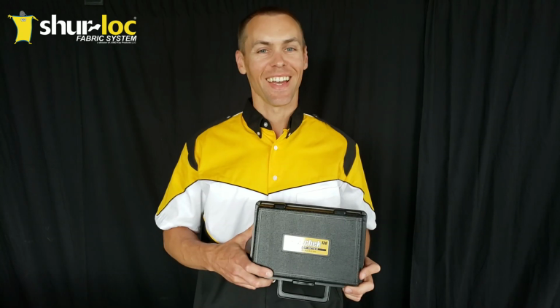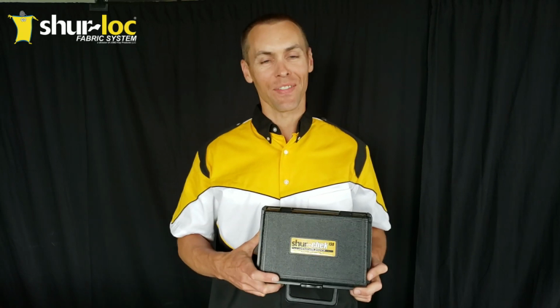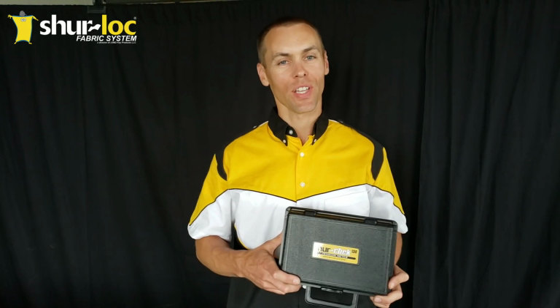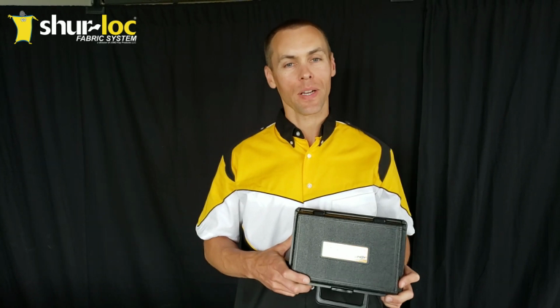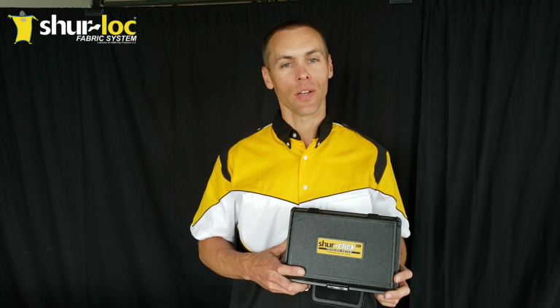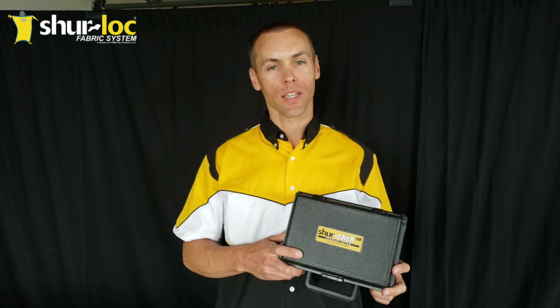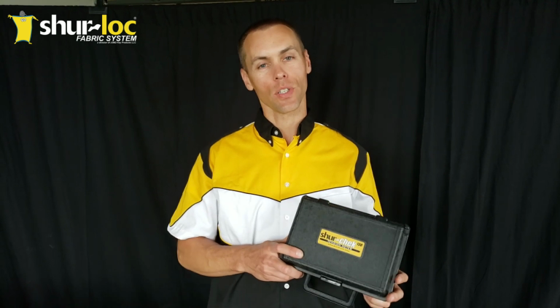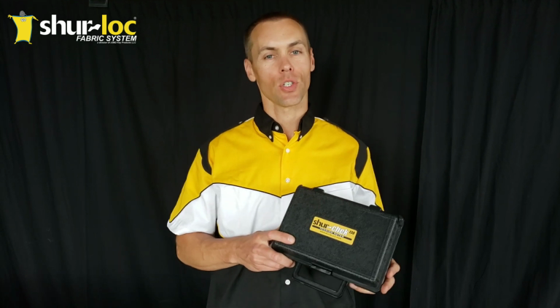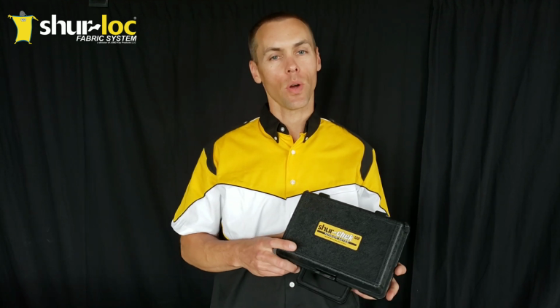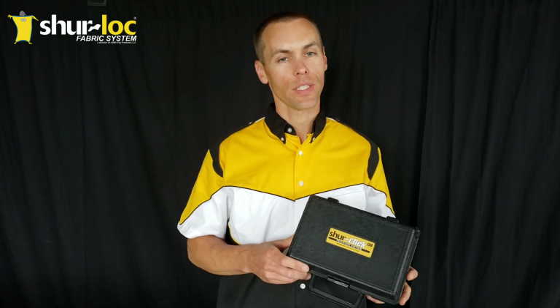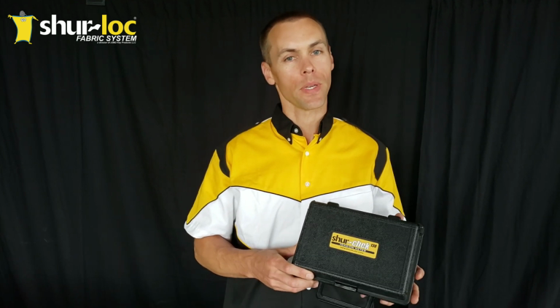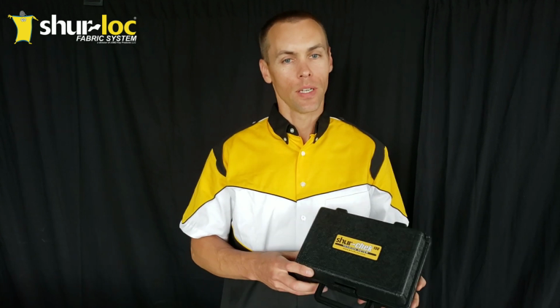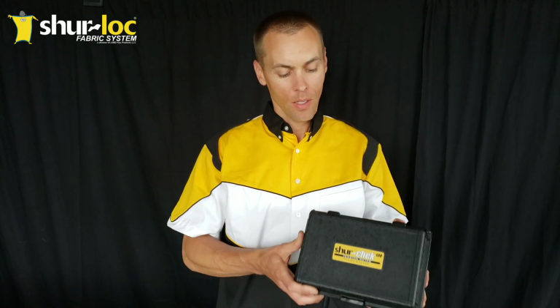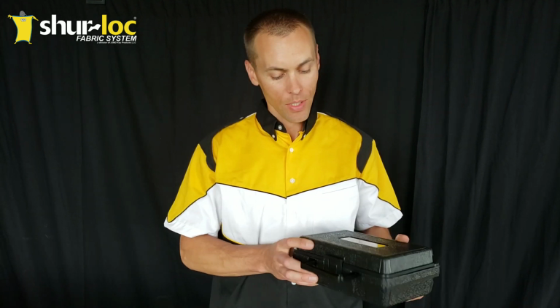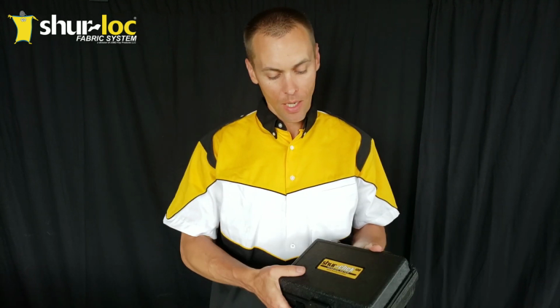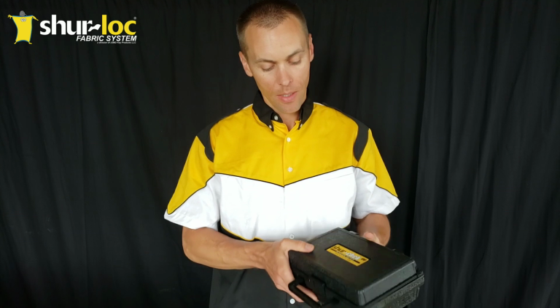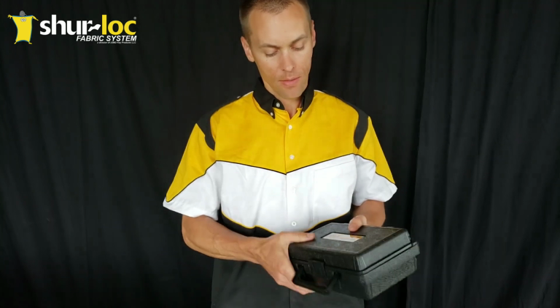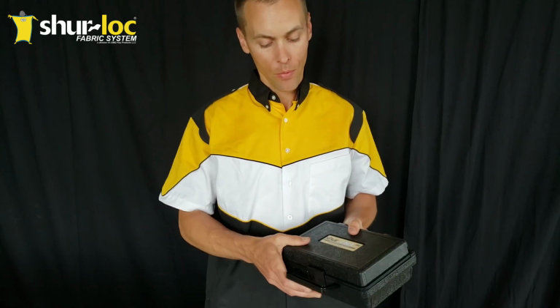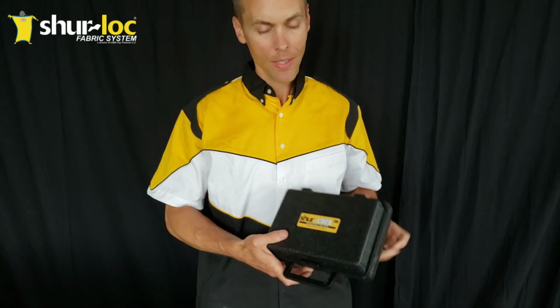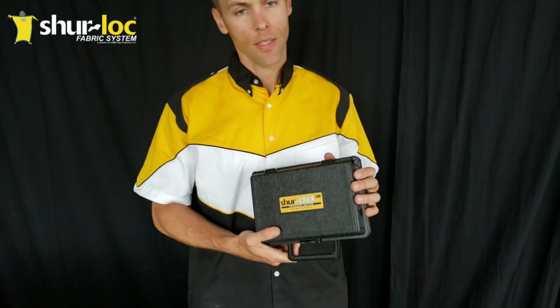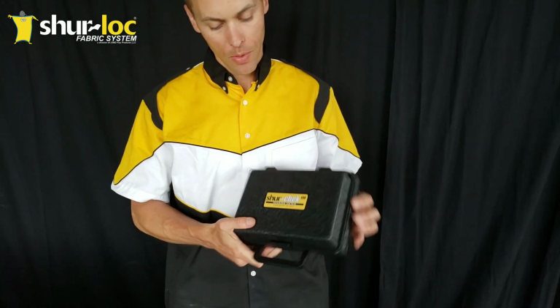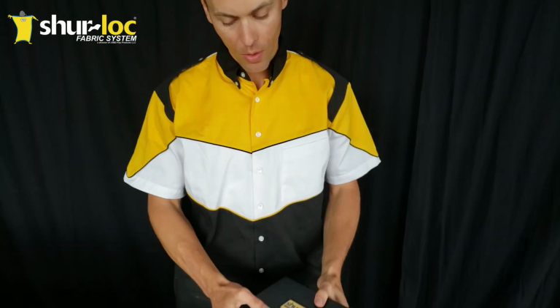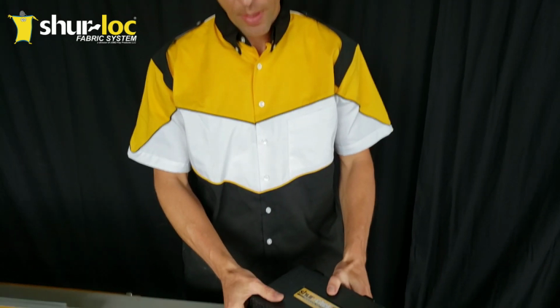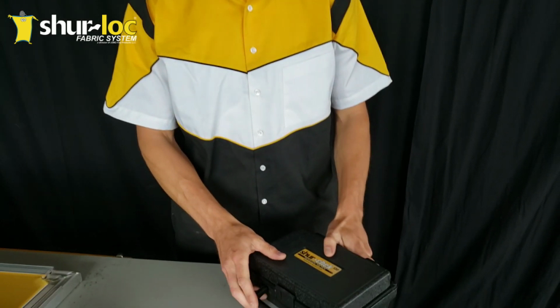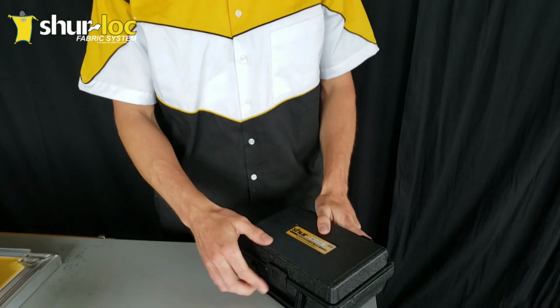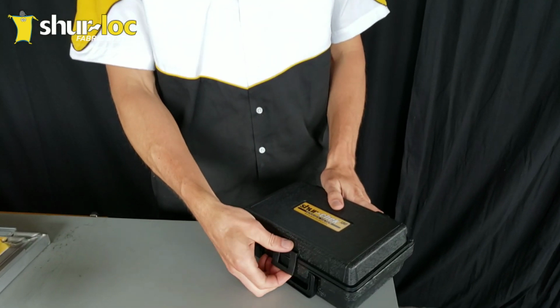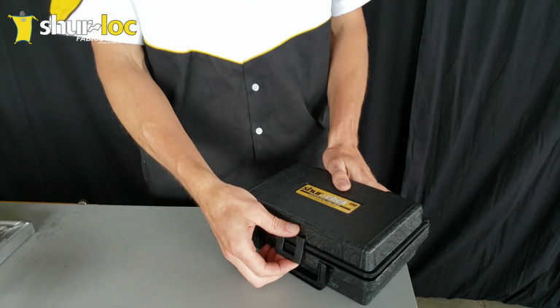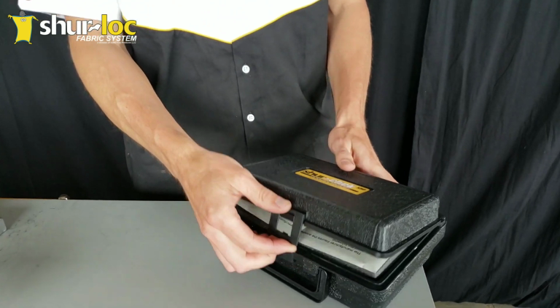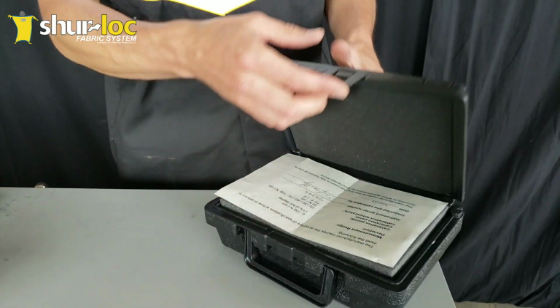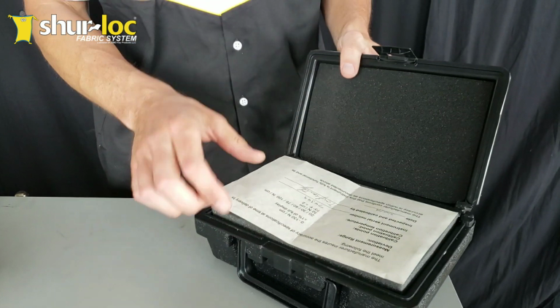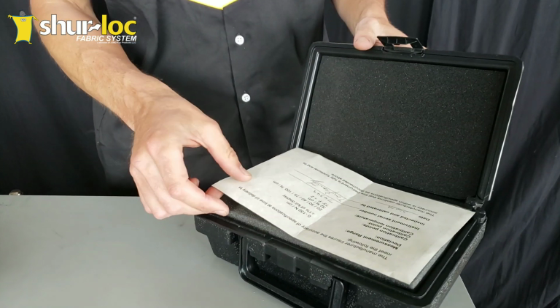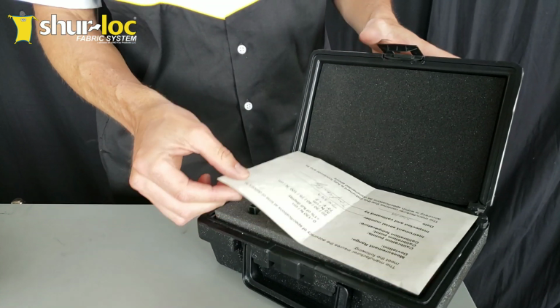Hi, this is David with SureLike Fabrics, and today we're going to take a closer look at the SureCheck 130 tension meter. As you can see, it comes in this very robust case — super strong, durable — and it's something you're always going to want to have your tension meter live in while you're not using it.